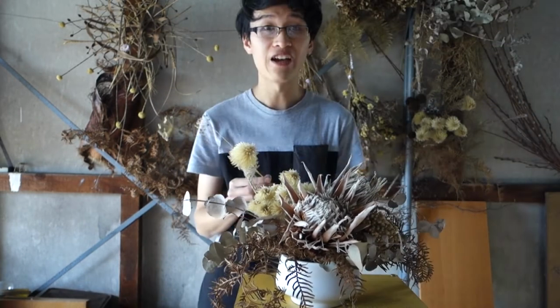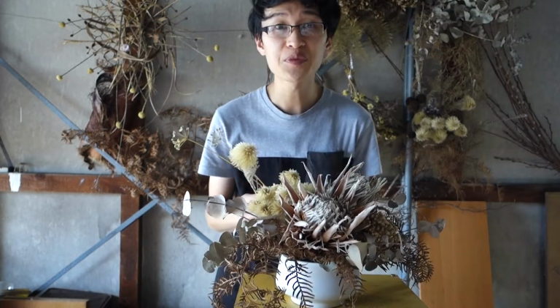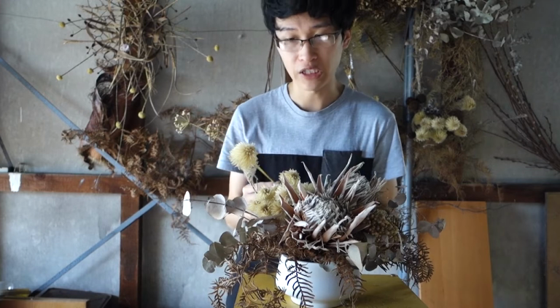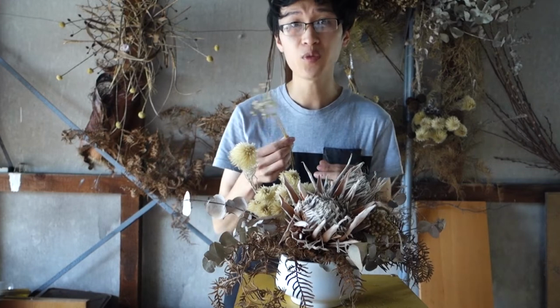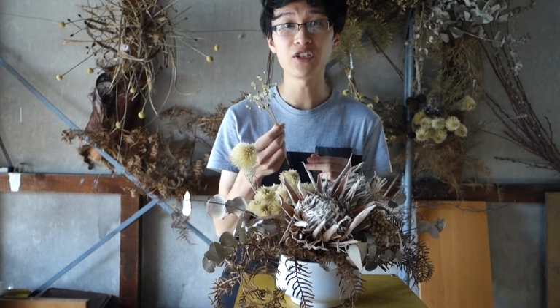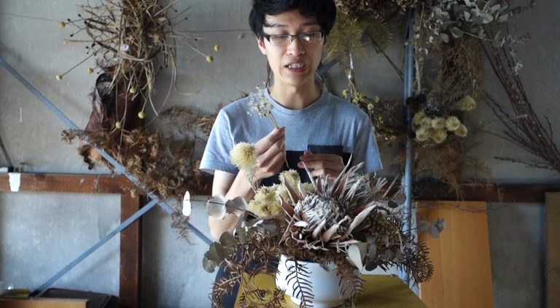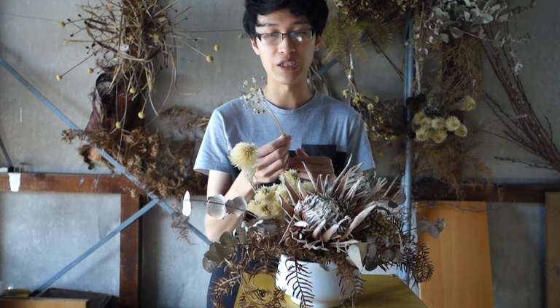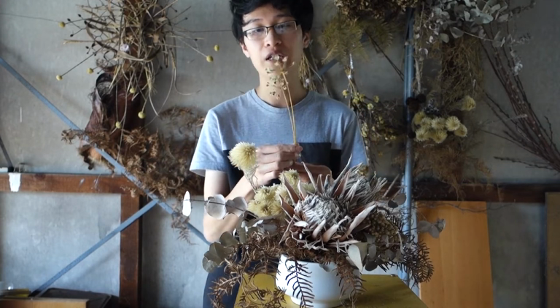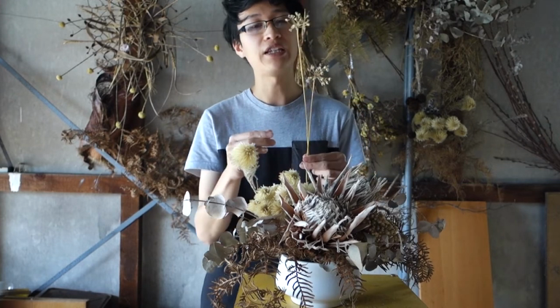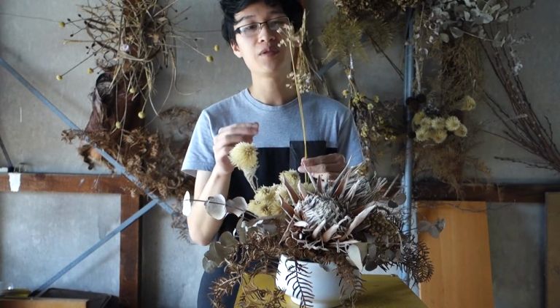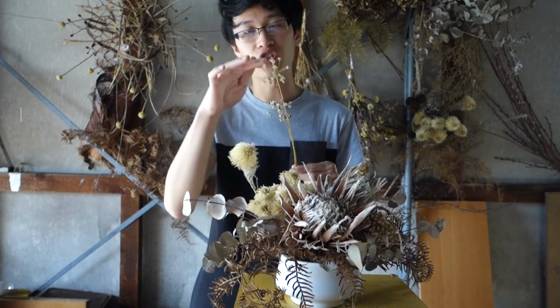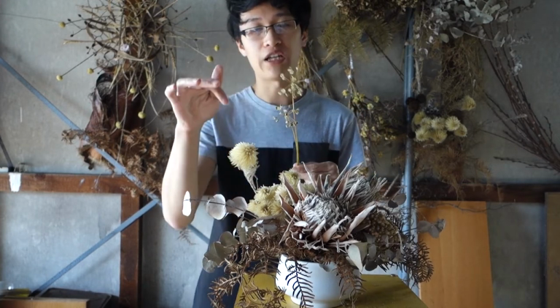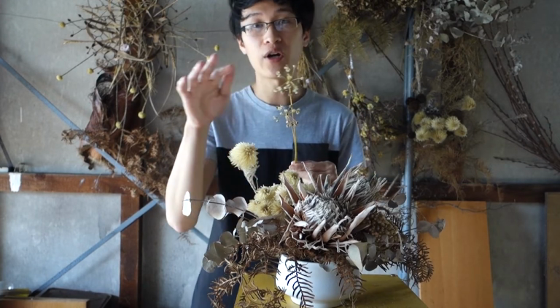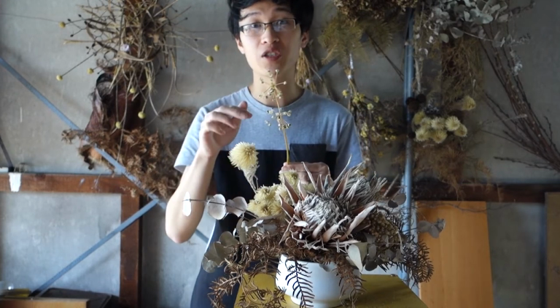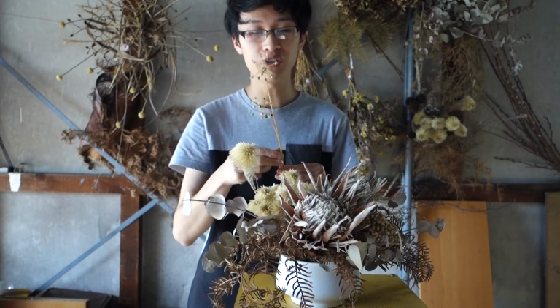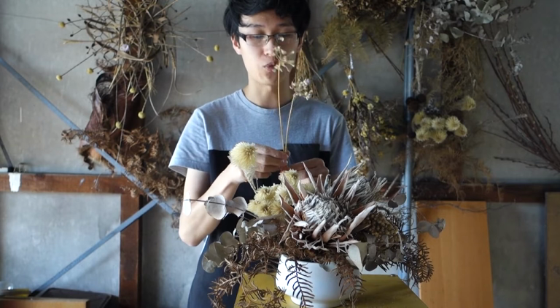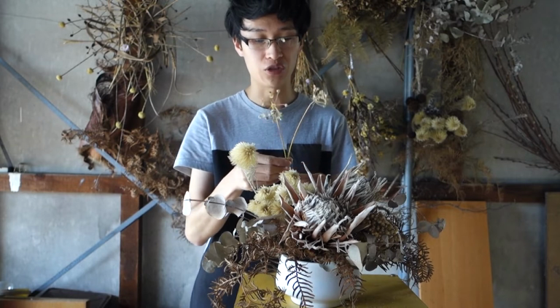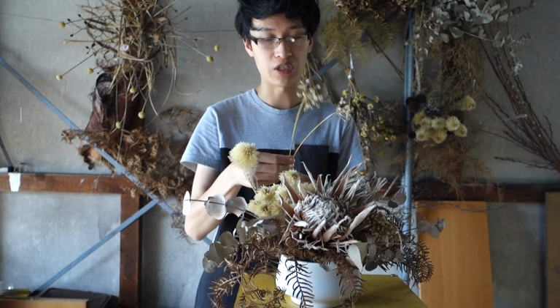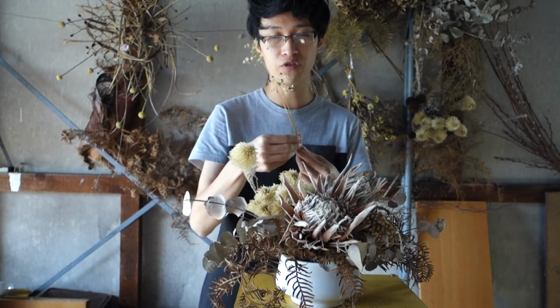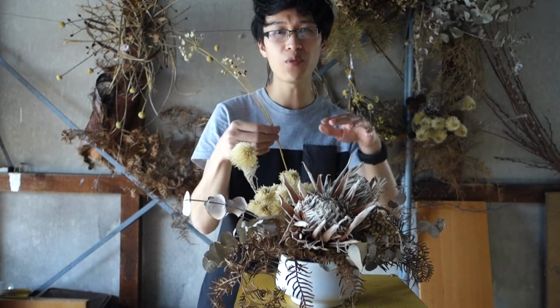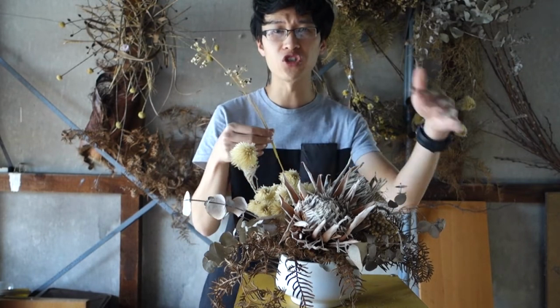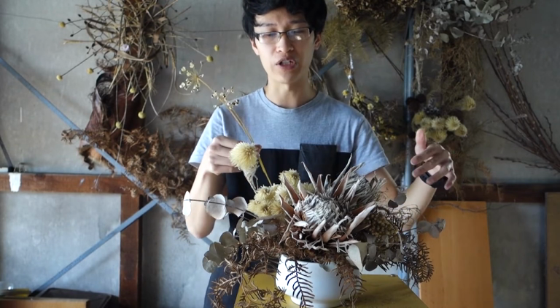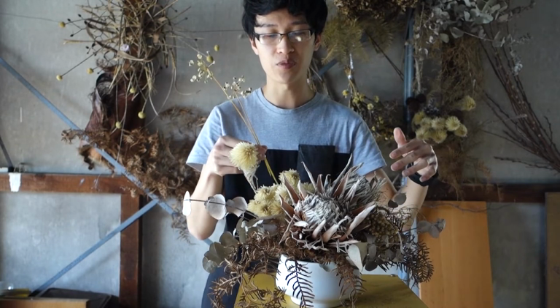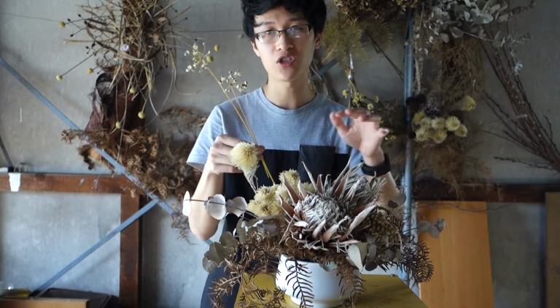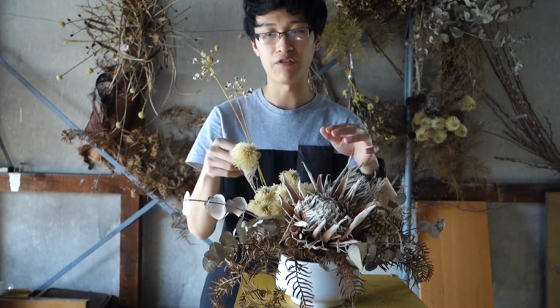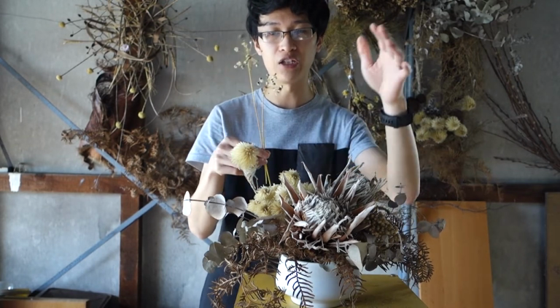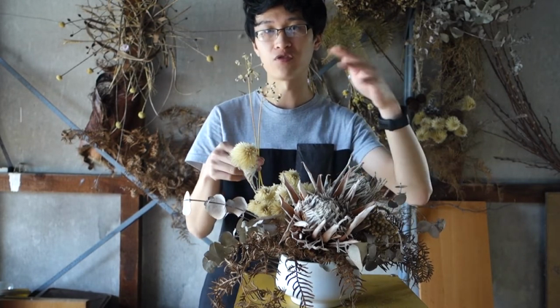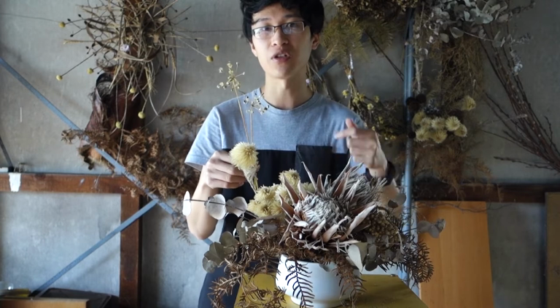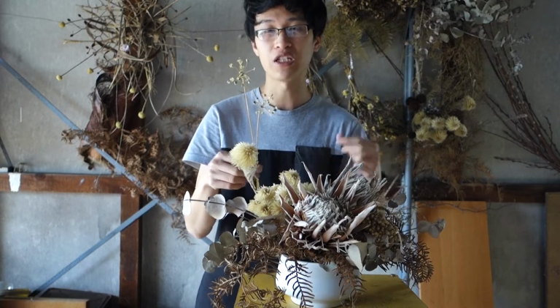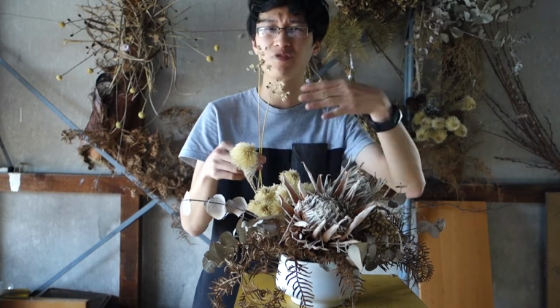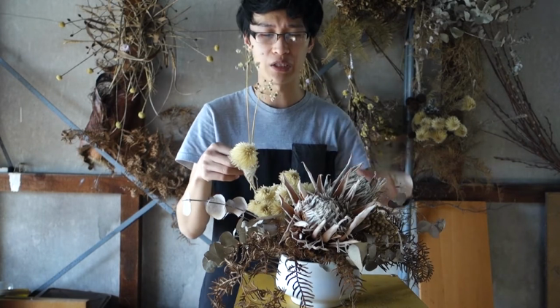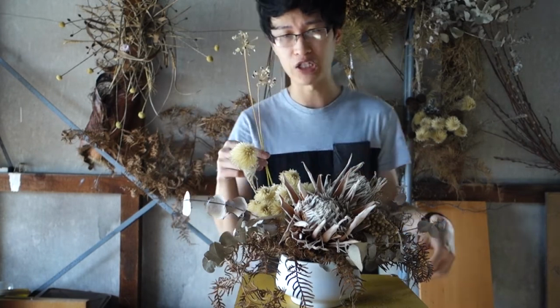Last but not least I'm going to put my little alliums in. The alliums, as you can see, are quite transparent, so I can float them over the top of the arrangement just to give it a little bit of transparency and a little bit of depth.